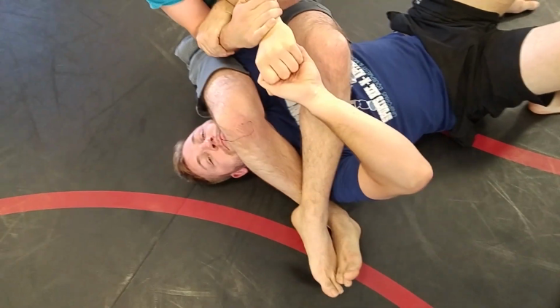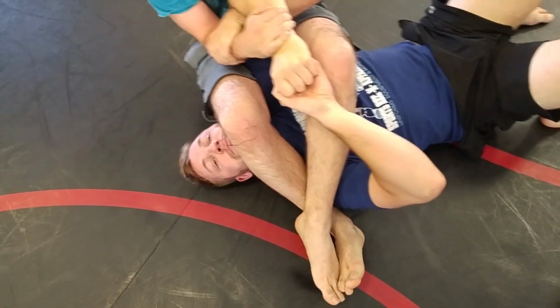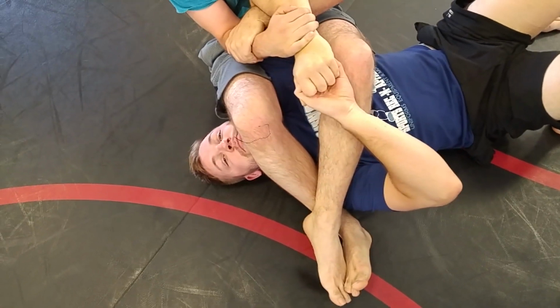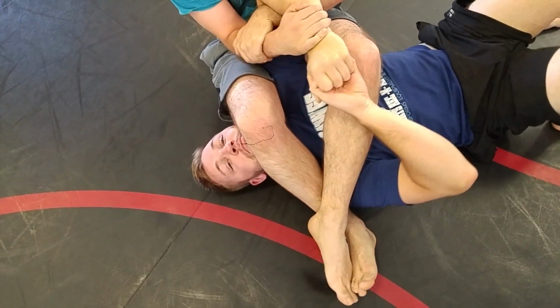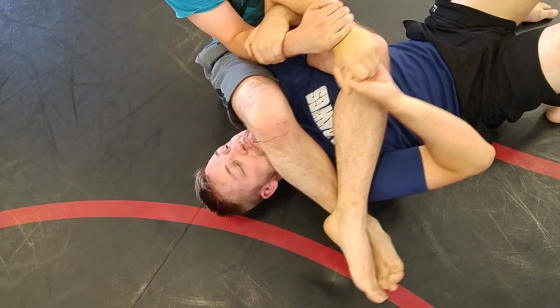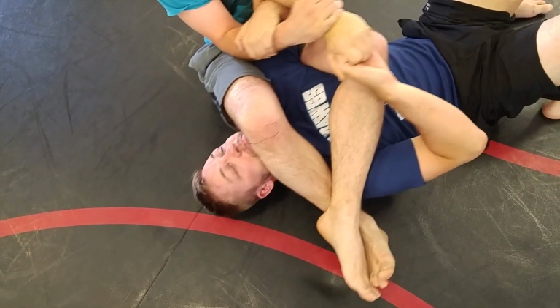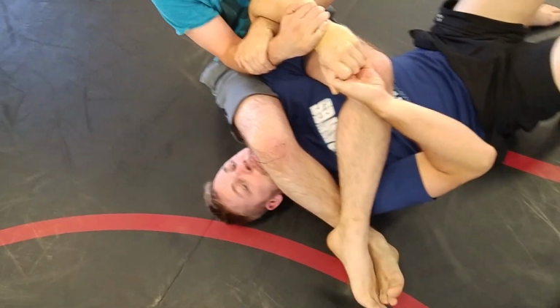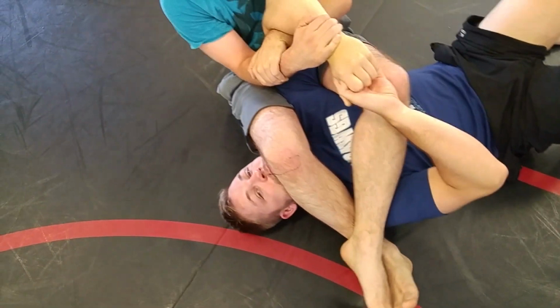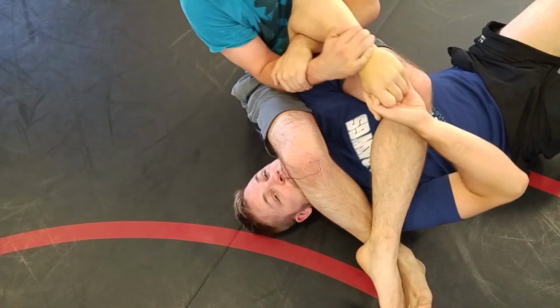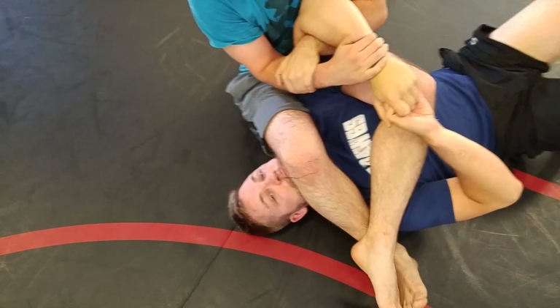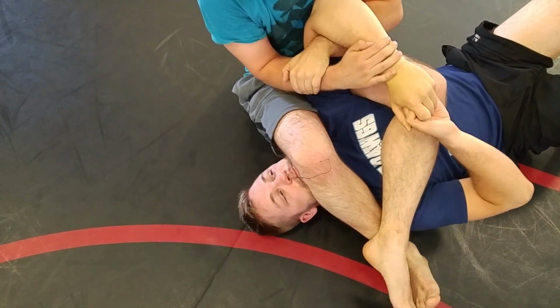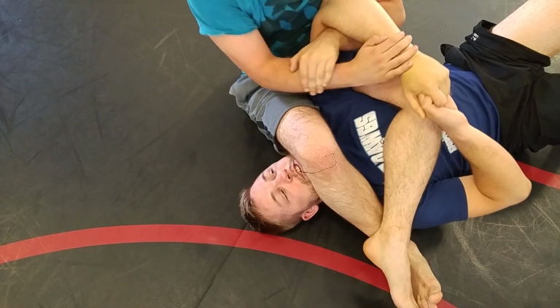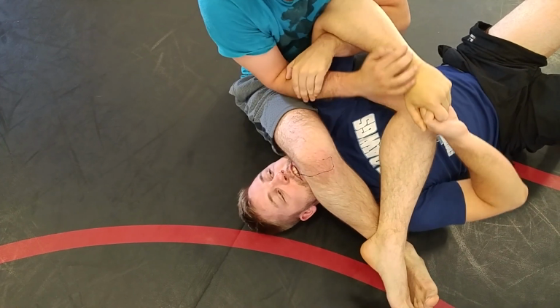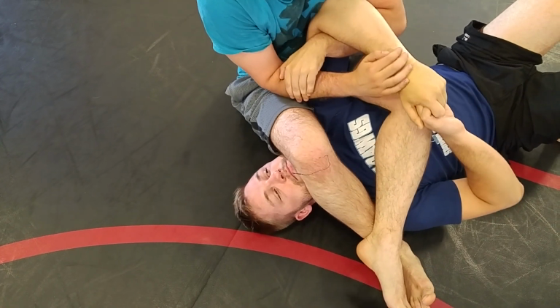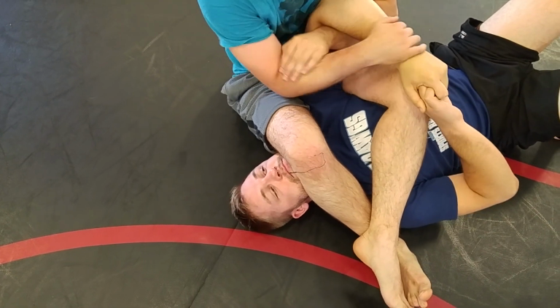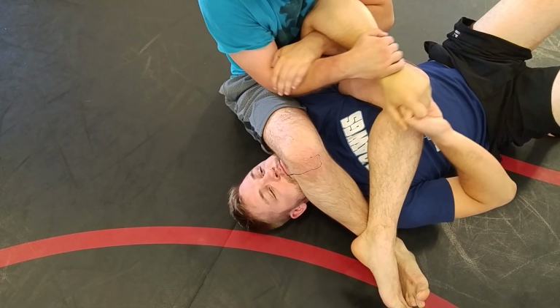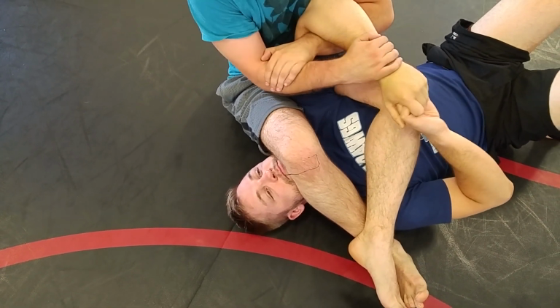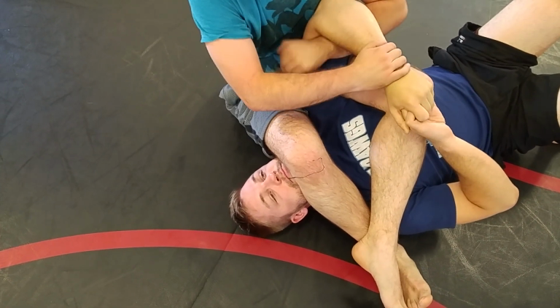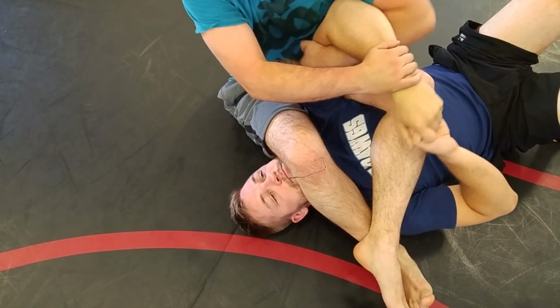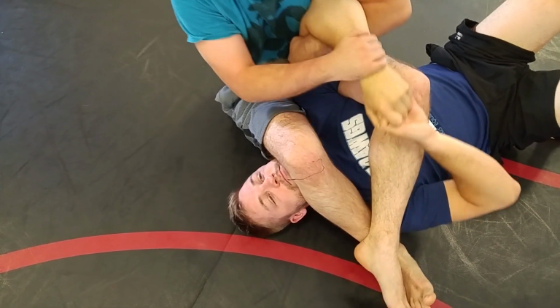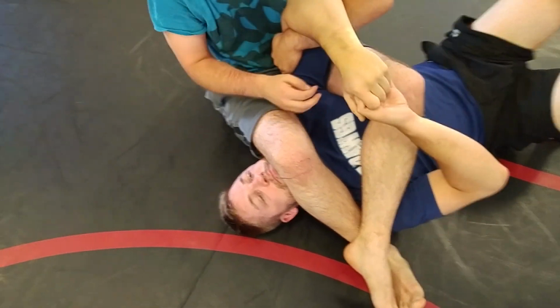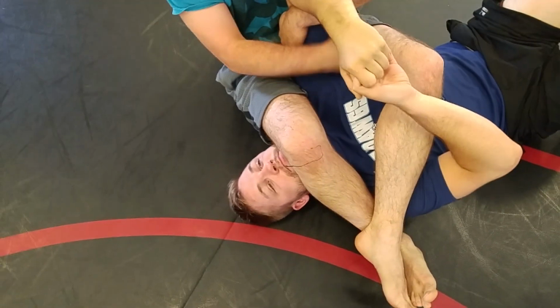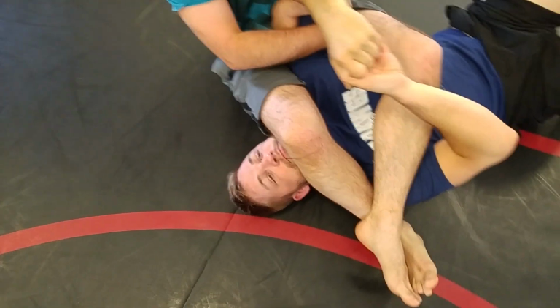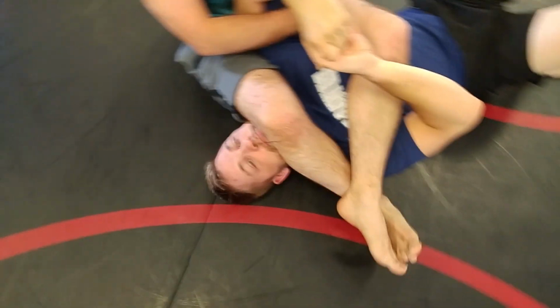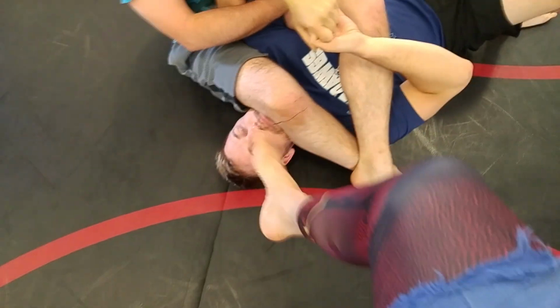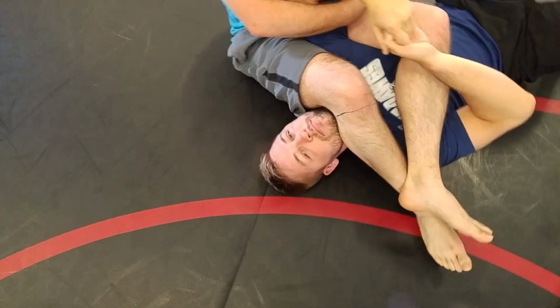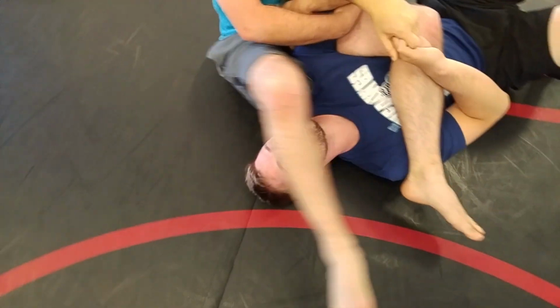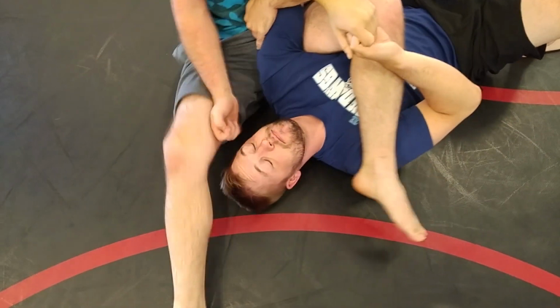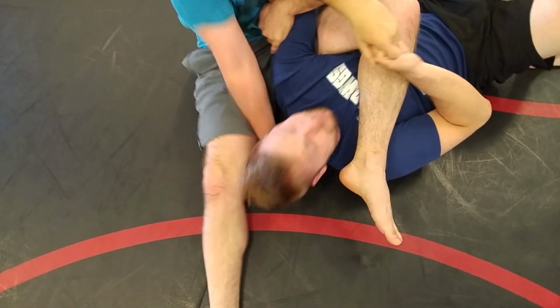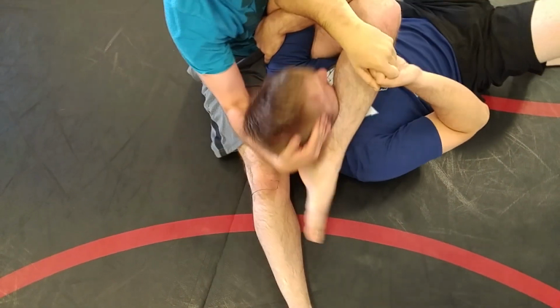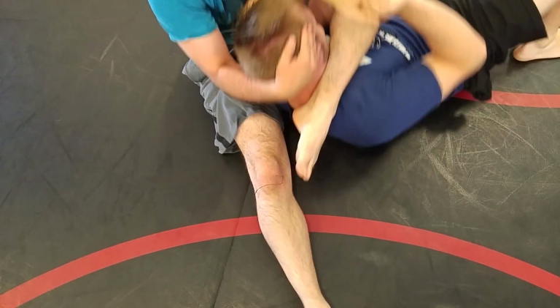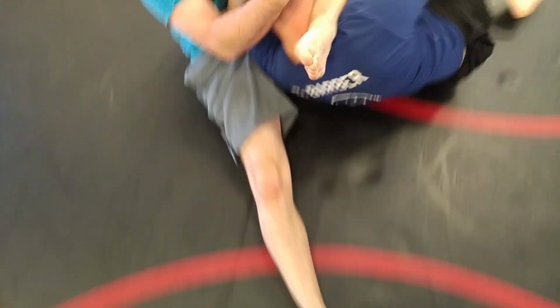So when you're ready to go, grab his tricep with your left hand. Should I try to get up? You can, but same difference. Take your leg off his head and grab his head with your right hand. Now grab your shin.